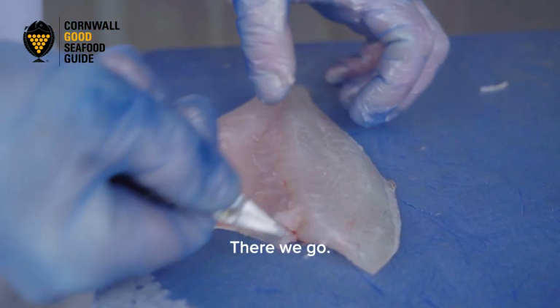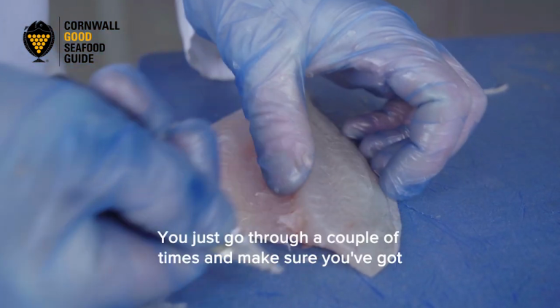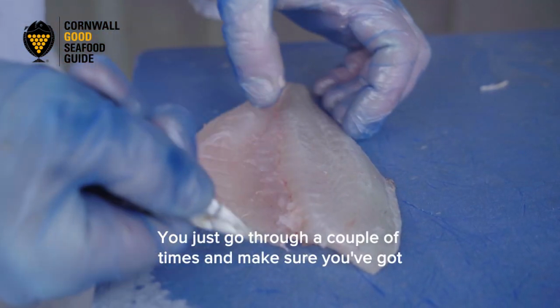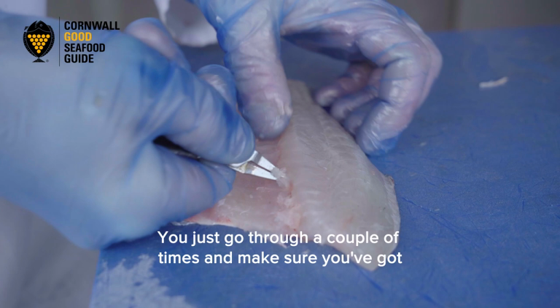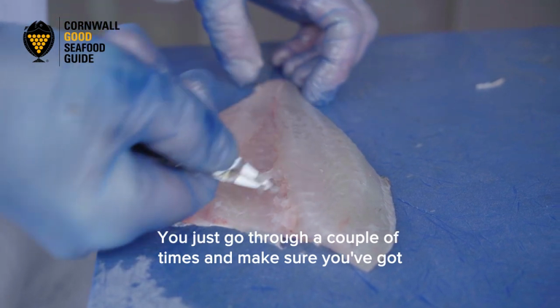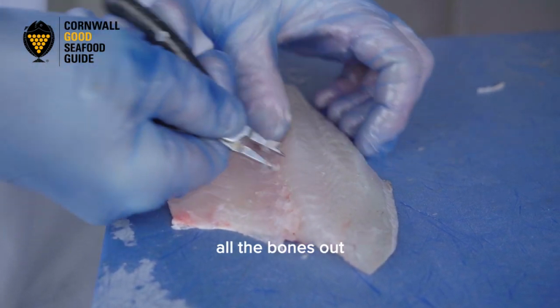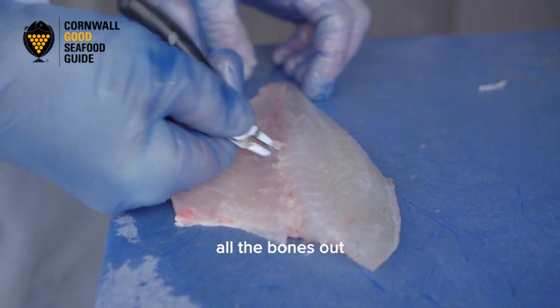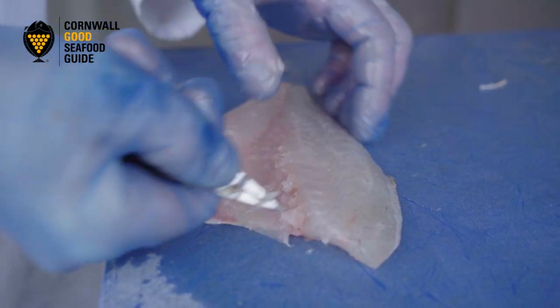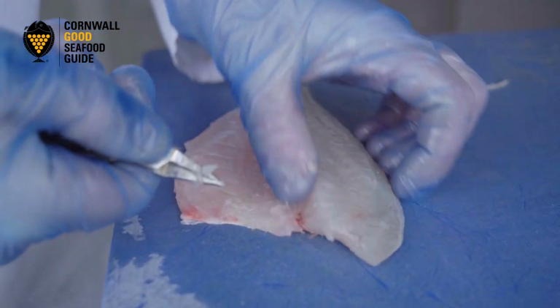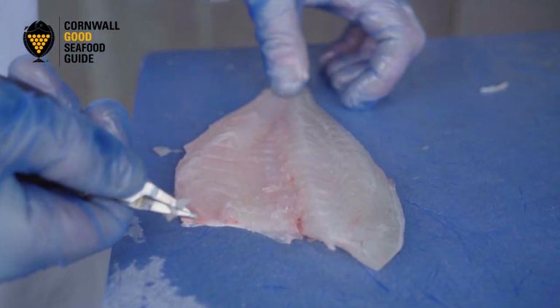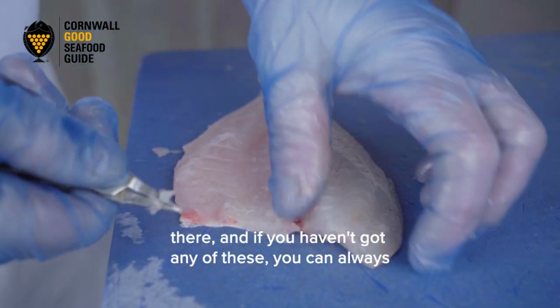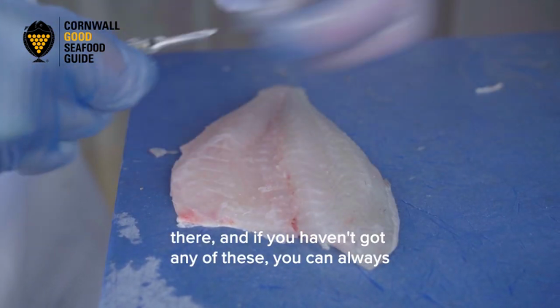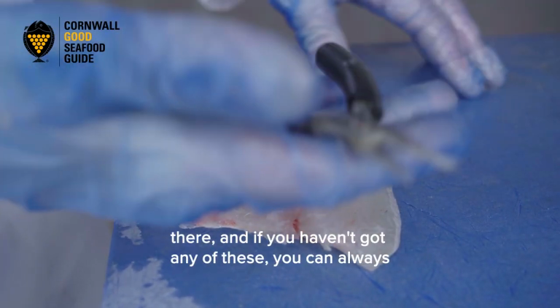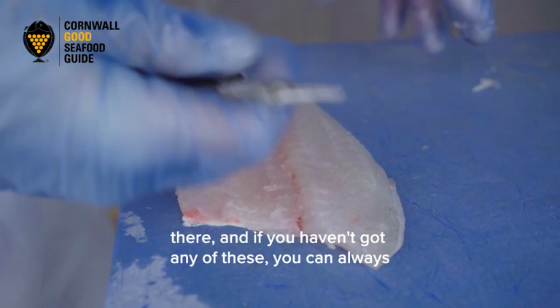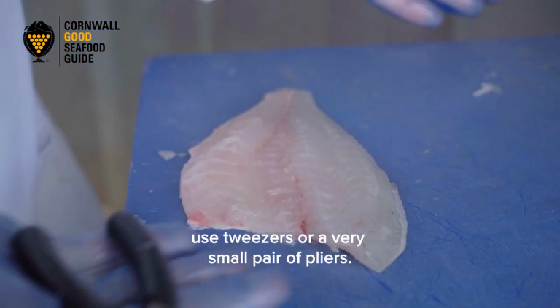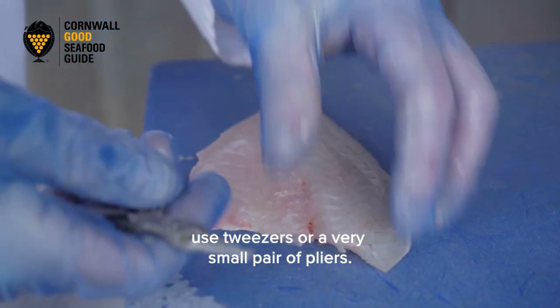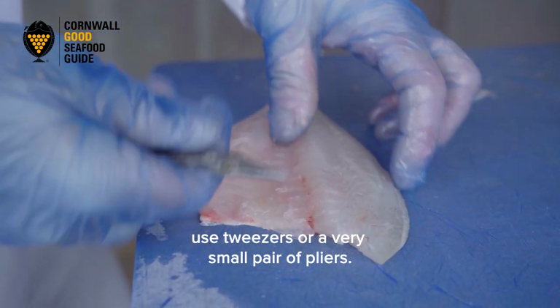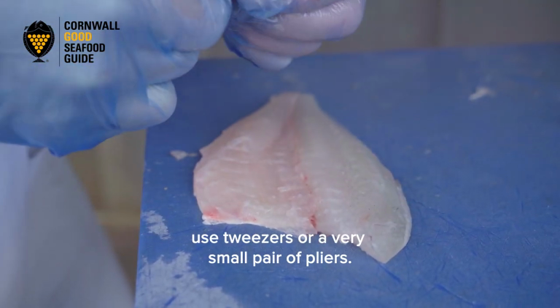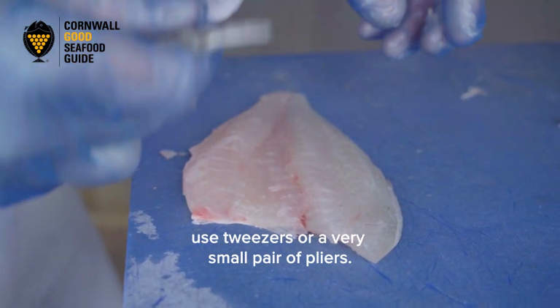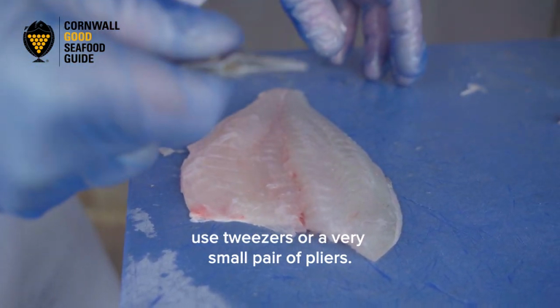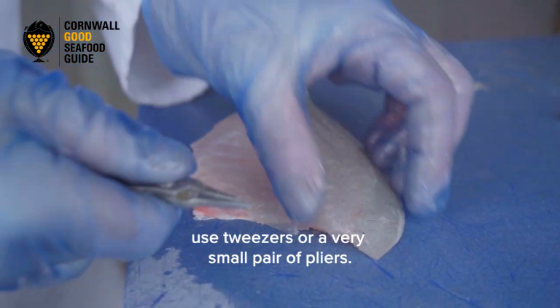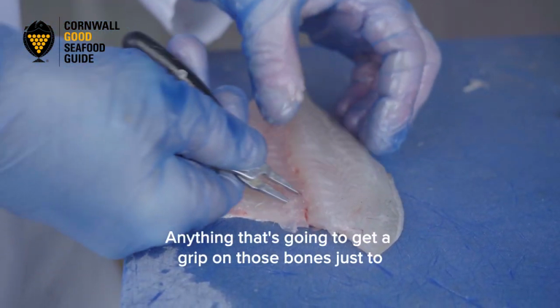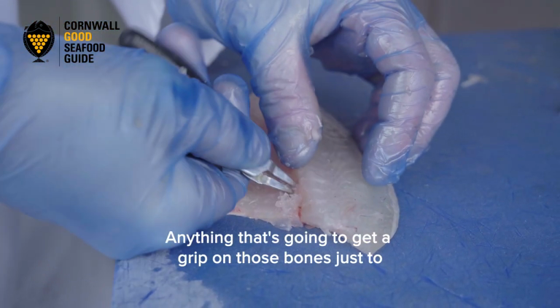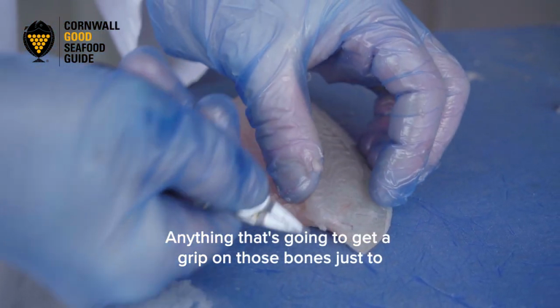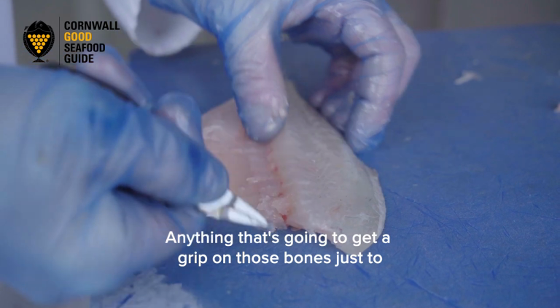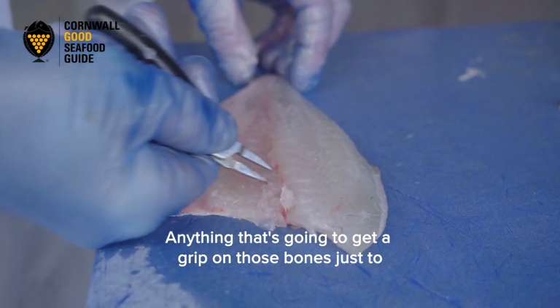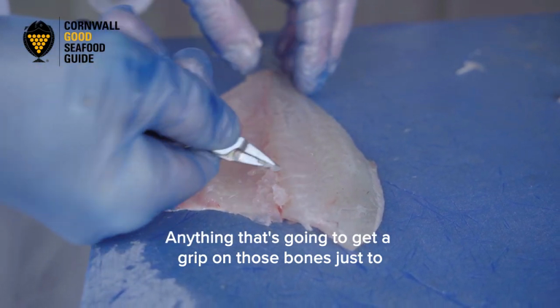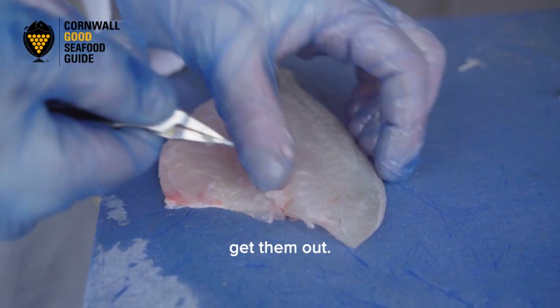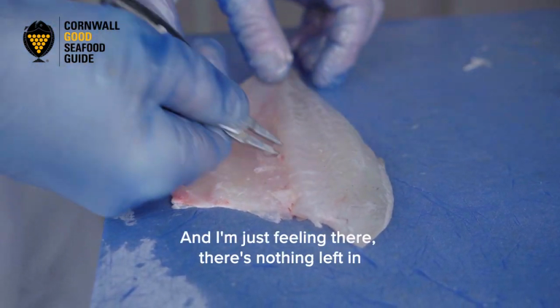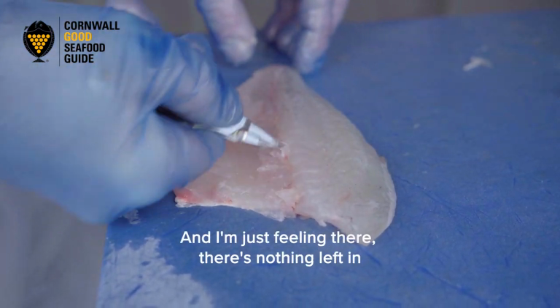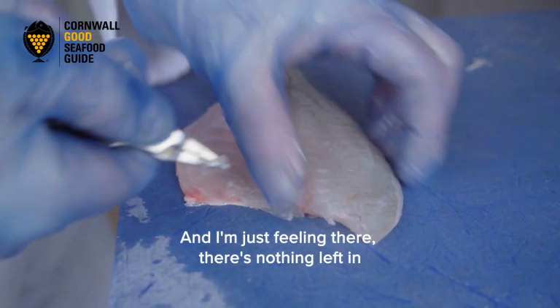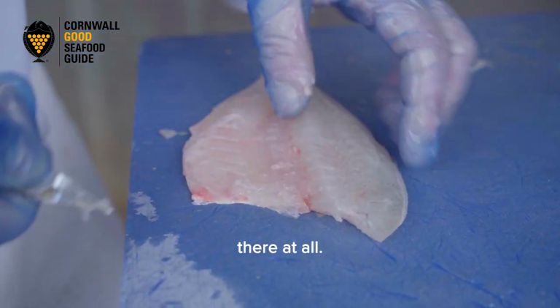There we go. Just go over it a couple of times and make sure you've got all the bones out. If you haven't got any pliers, you can always use tweezers or a very small pair of pliers — anything that's going to get a grip on those bones to get them out. I'm just feeling there now and there's nothing left in there at all.